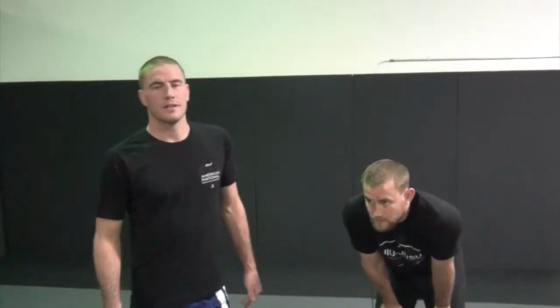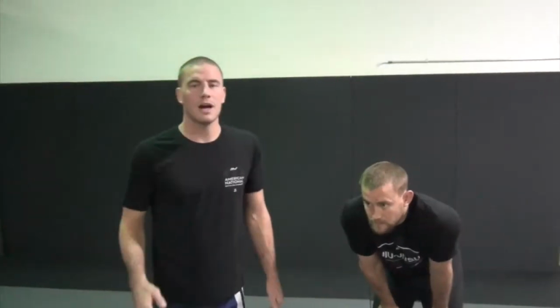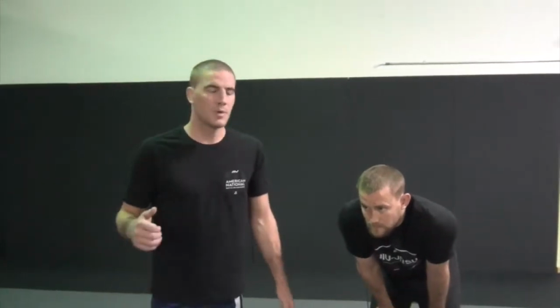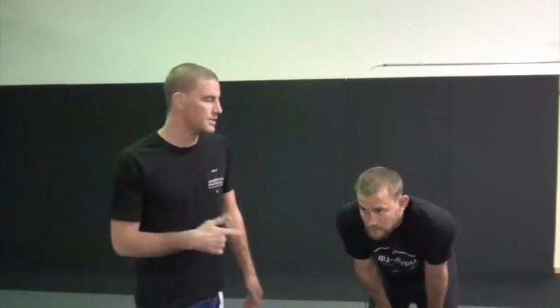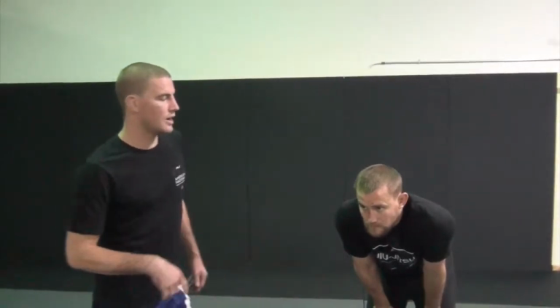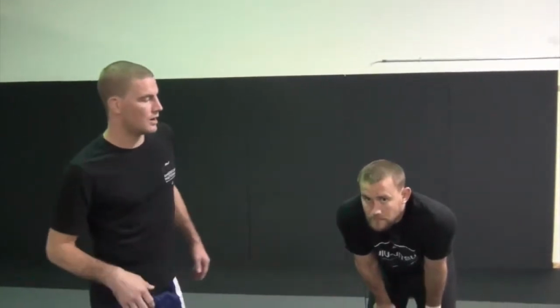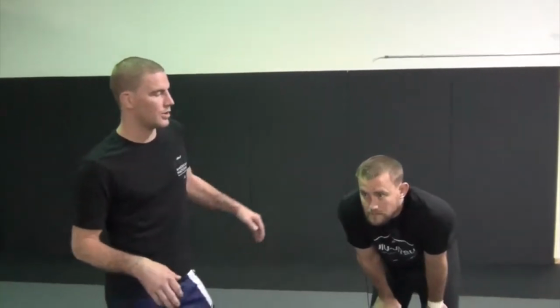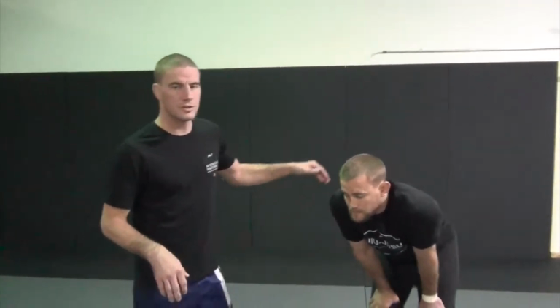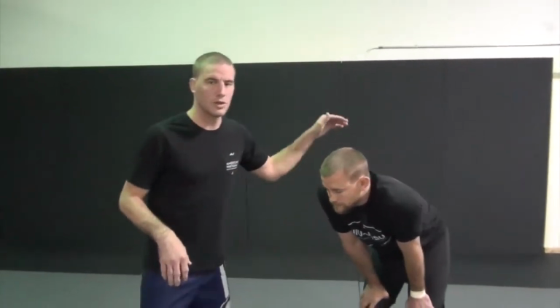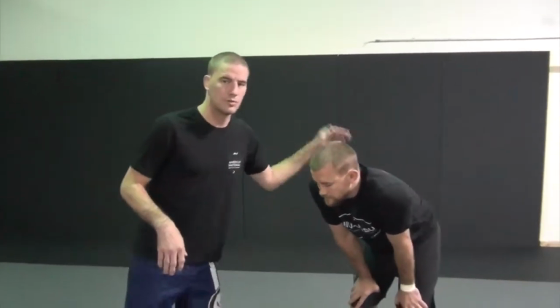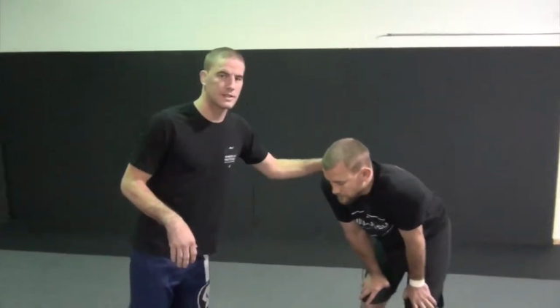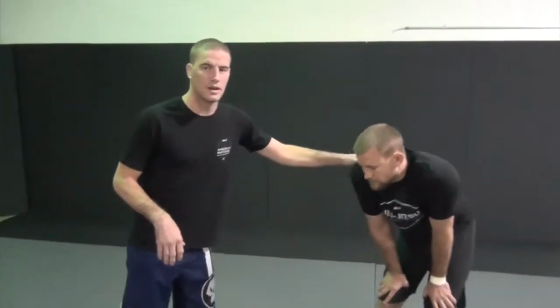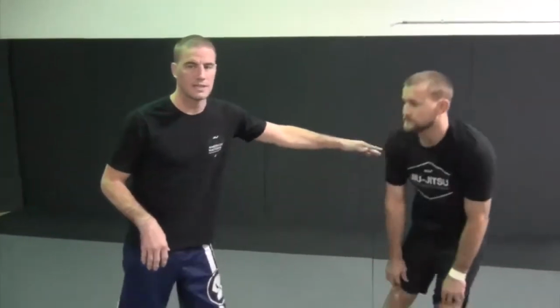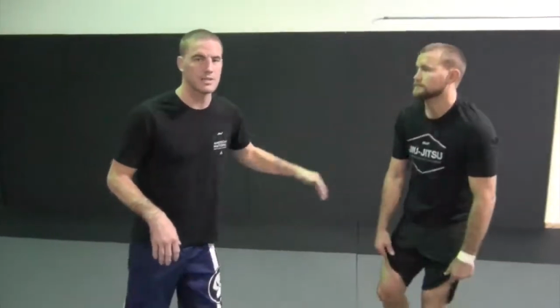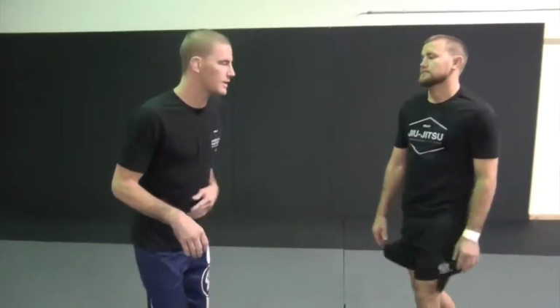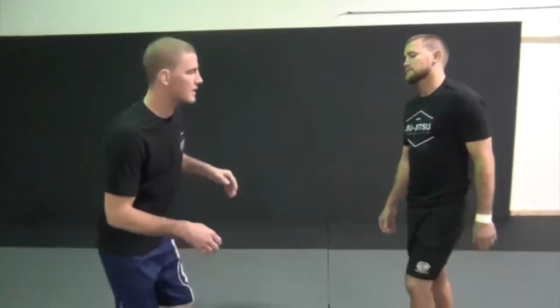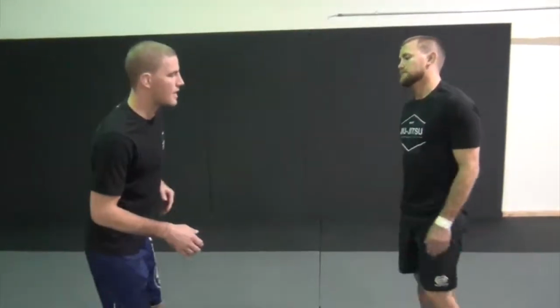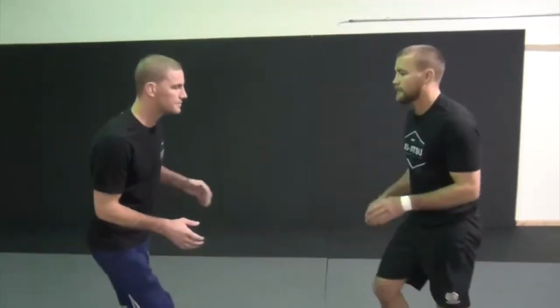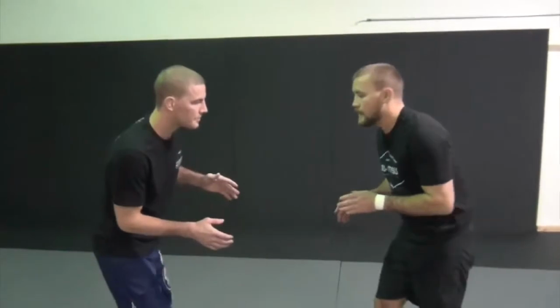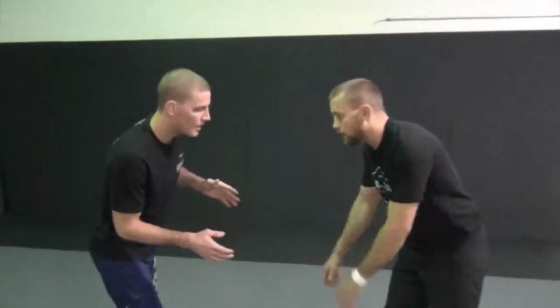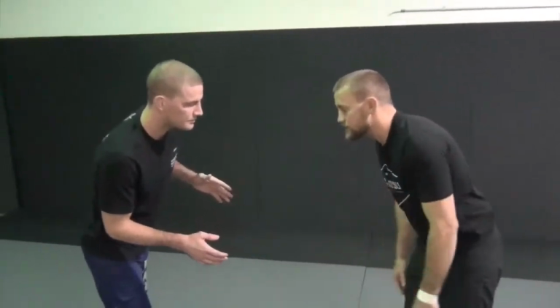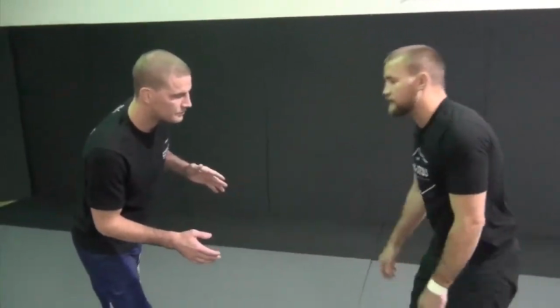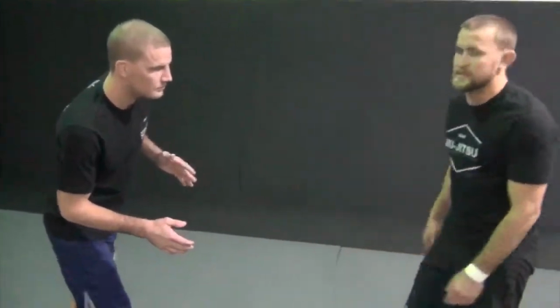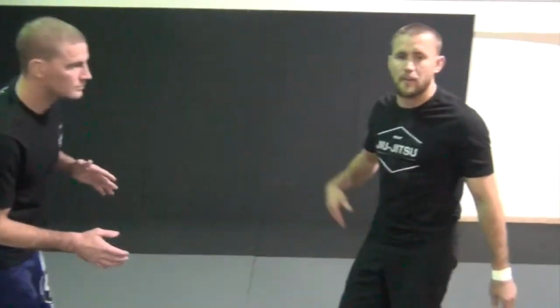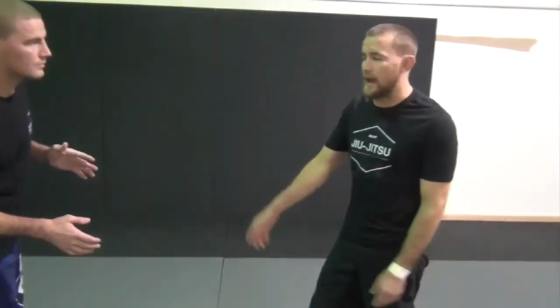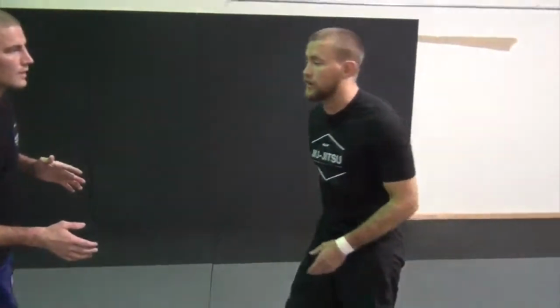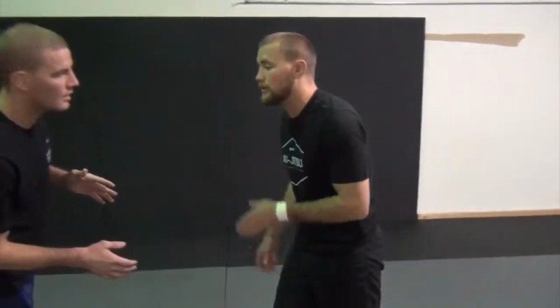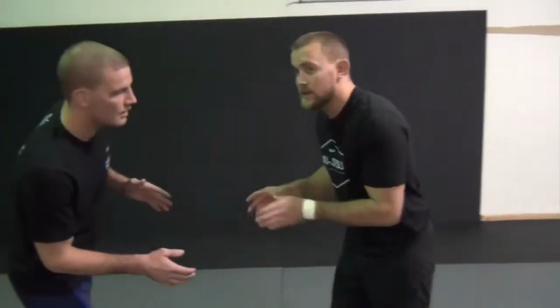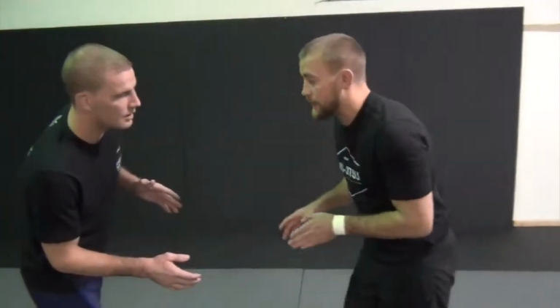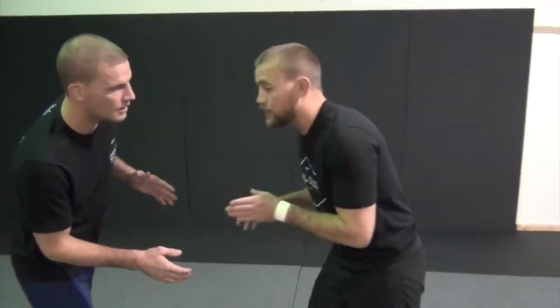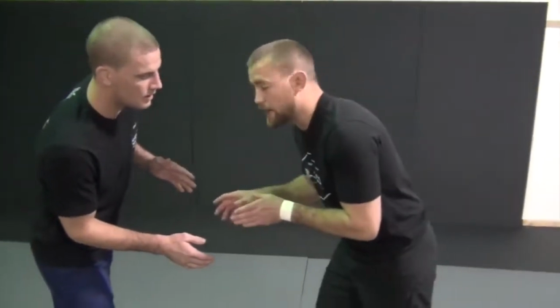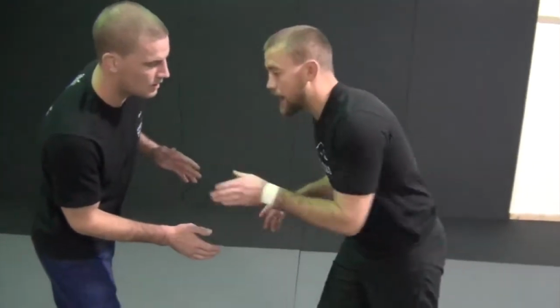What's up guys? It's Marcus and John. We're going to show a little Wednesday wrestling technique — it's a setup for if you're having trouble setting up a shot.